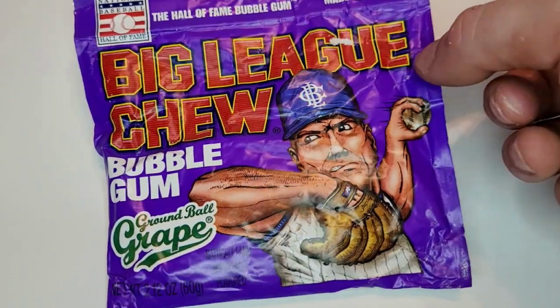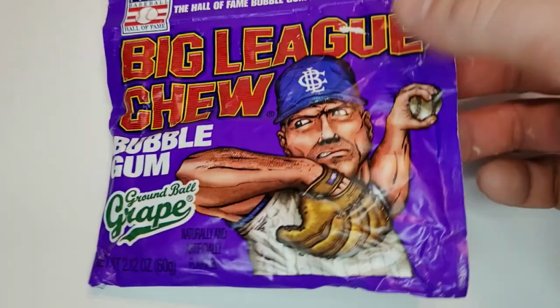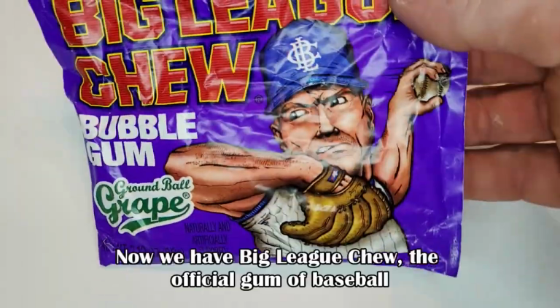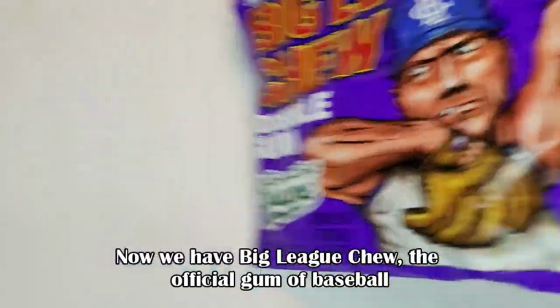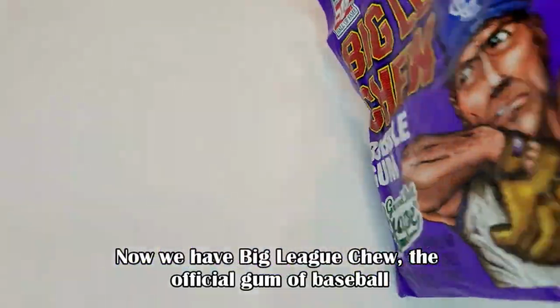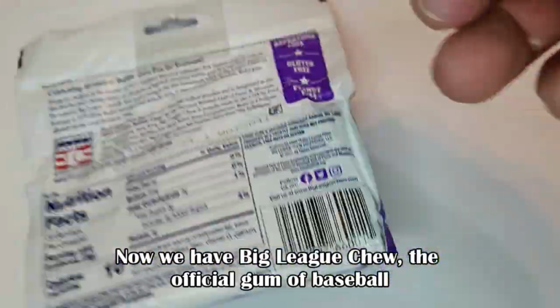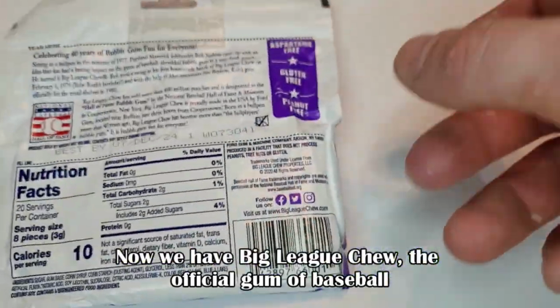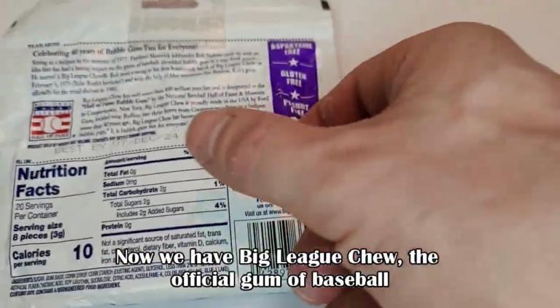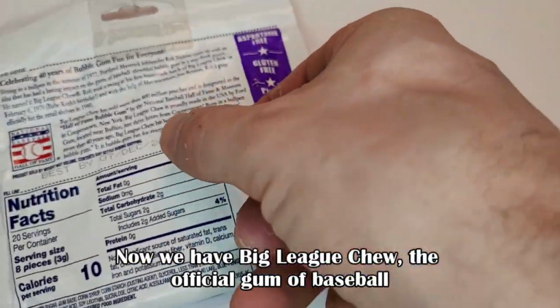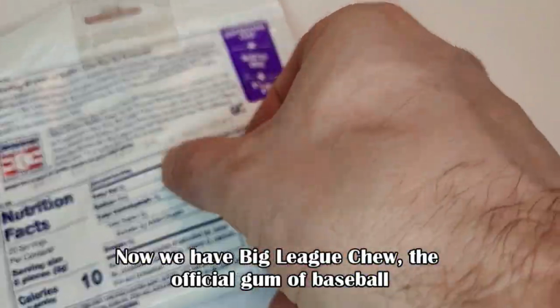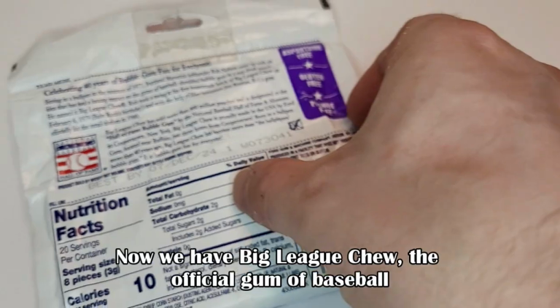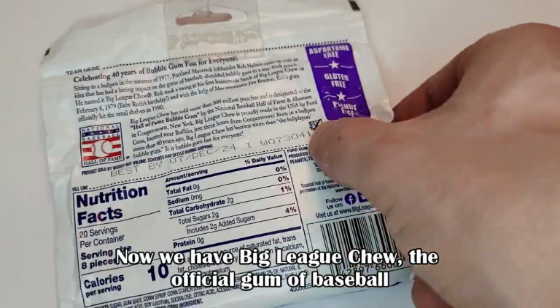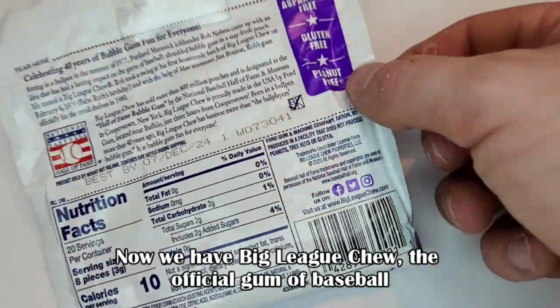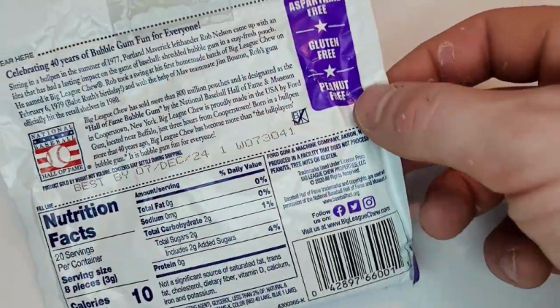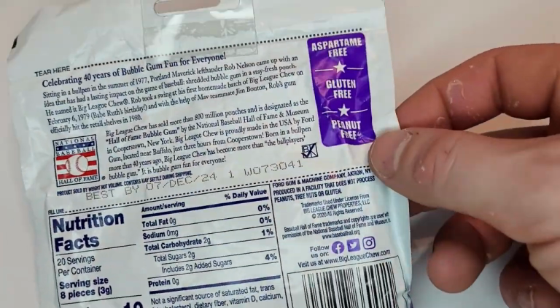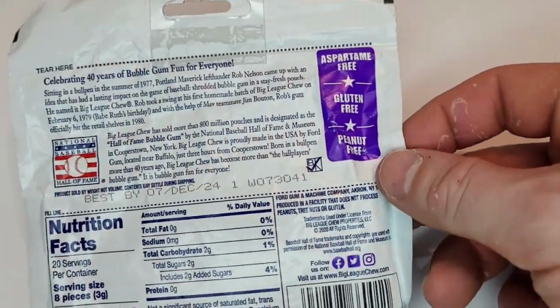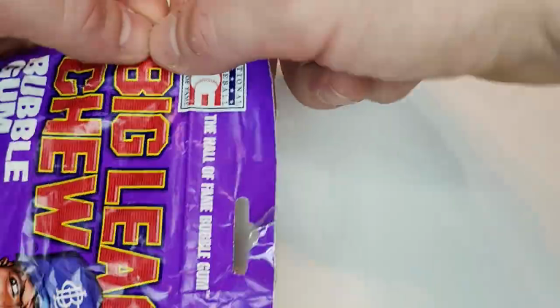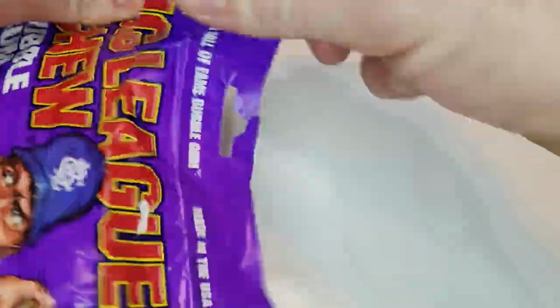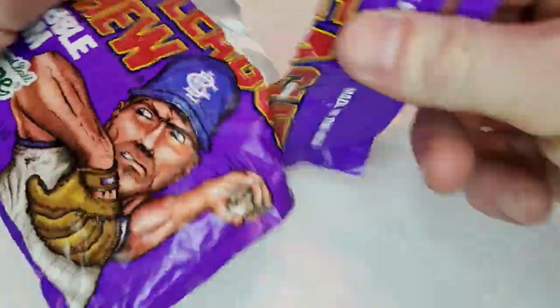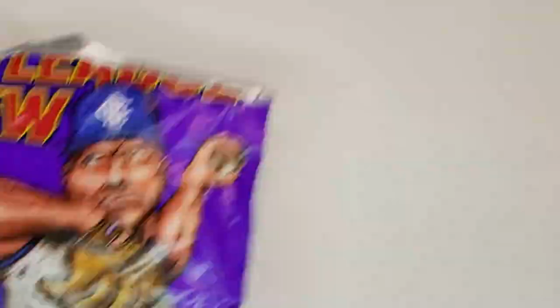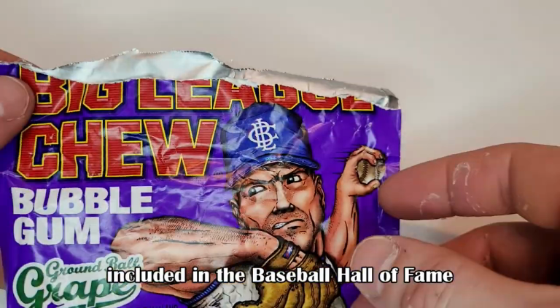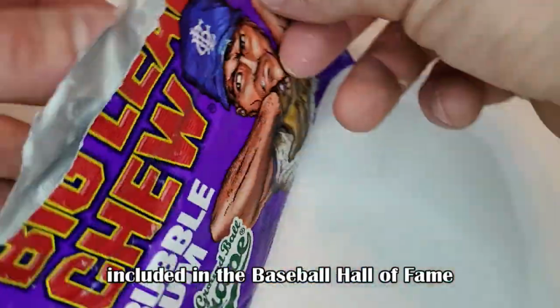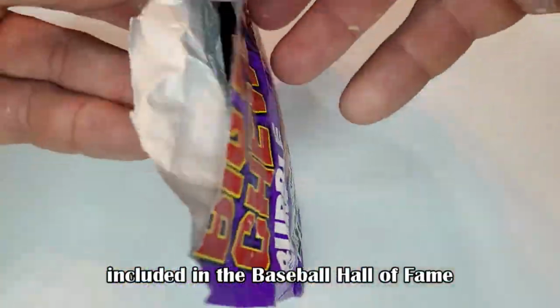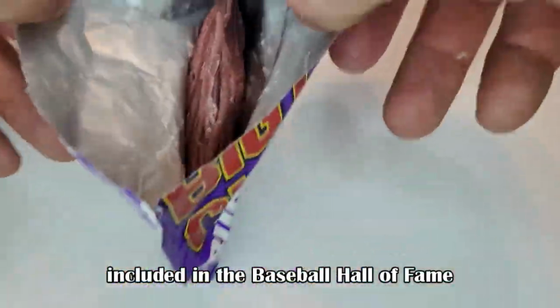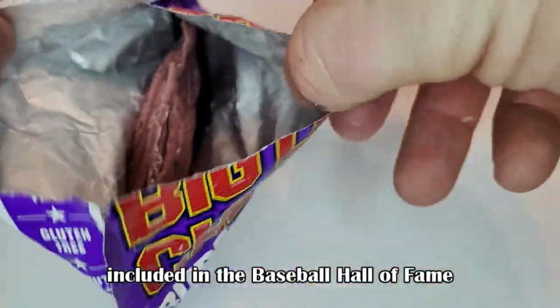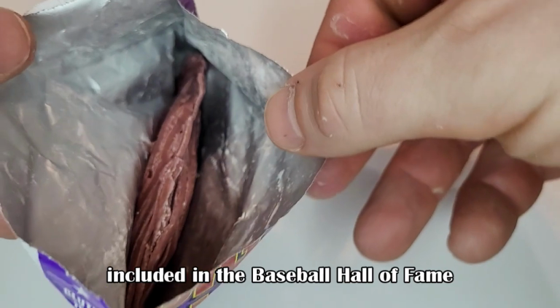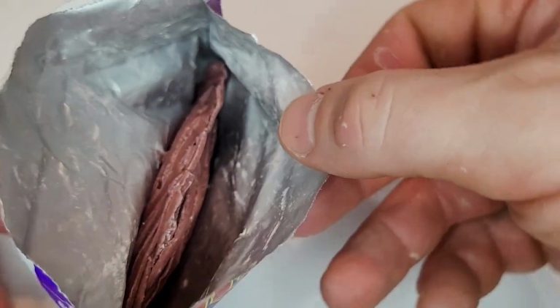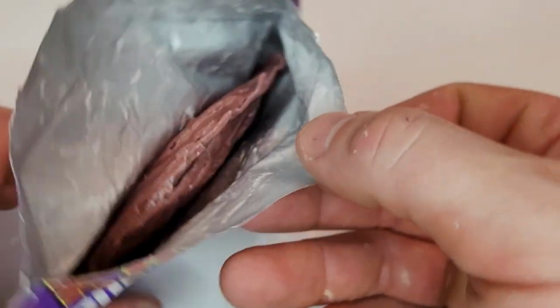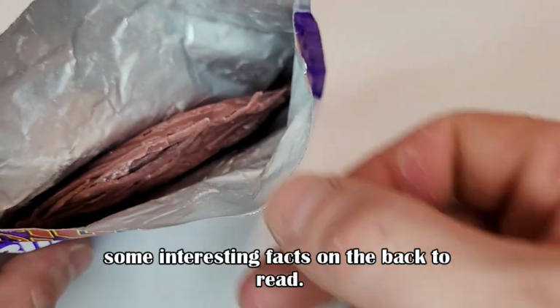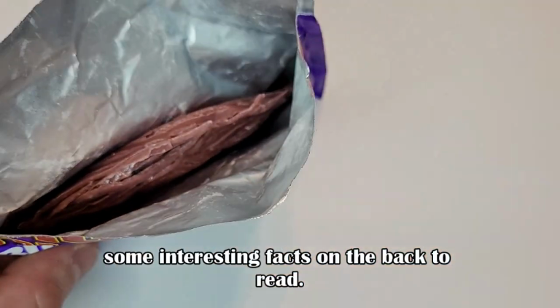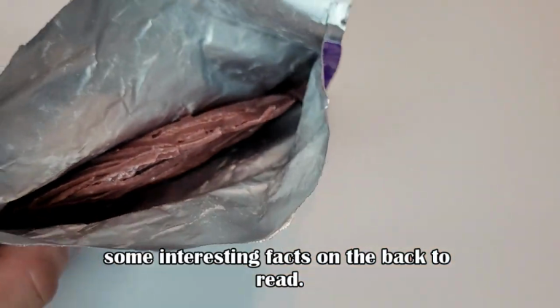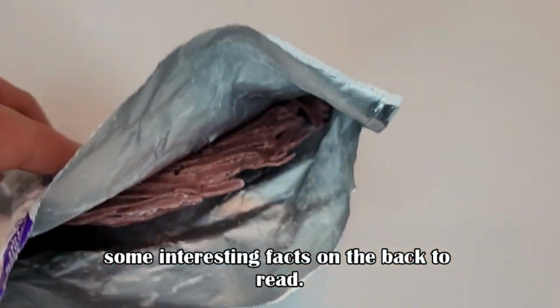Now we have Big League Chew — the official gum of baseball. Included in the Baseball Hall of Fame. Some interesting facts on the back to read.